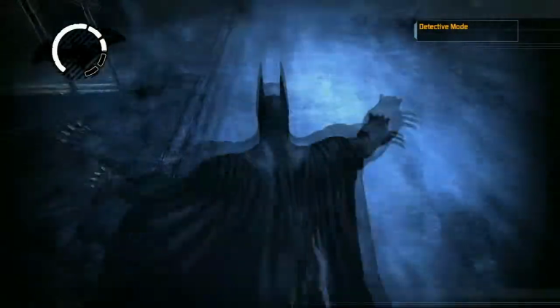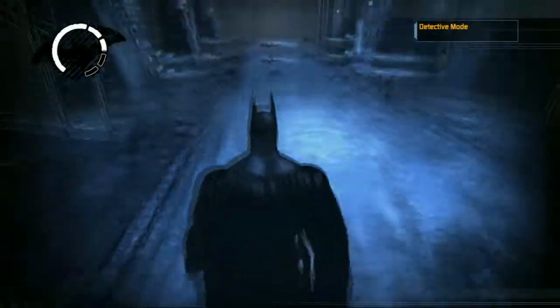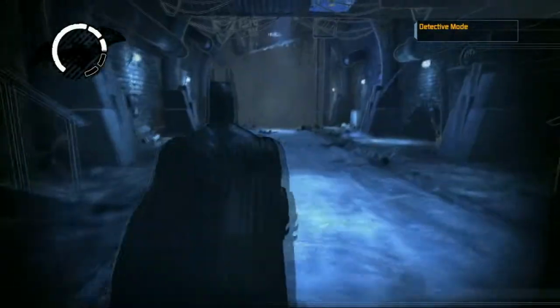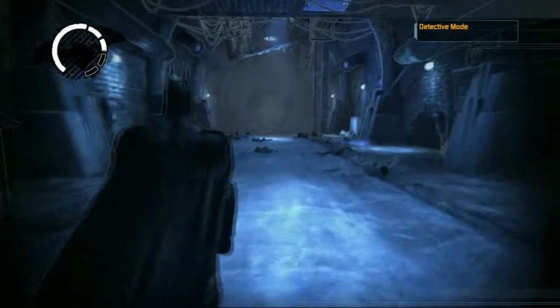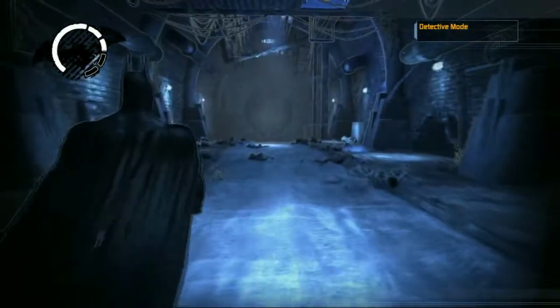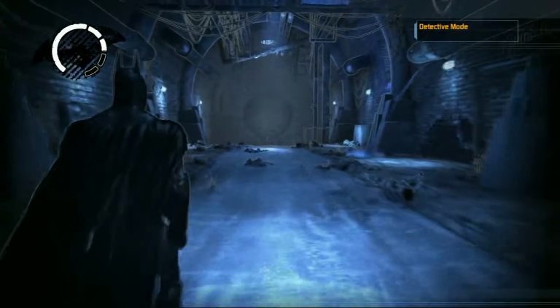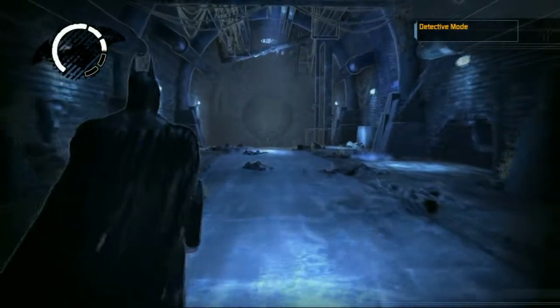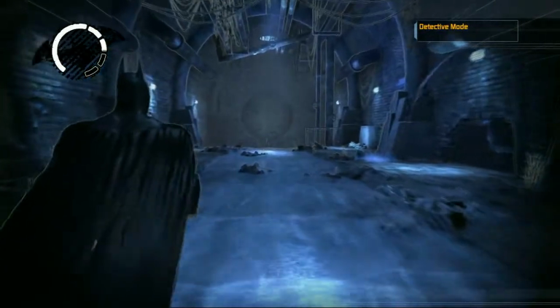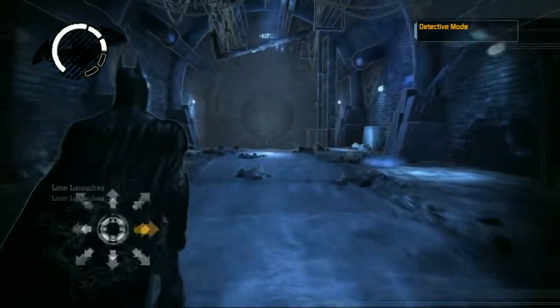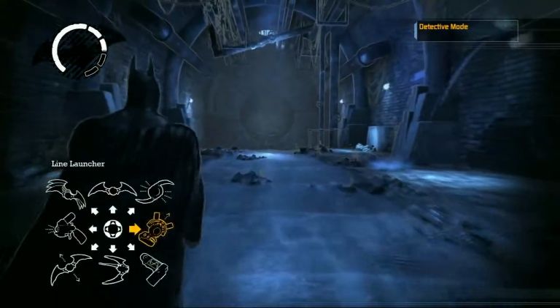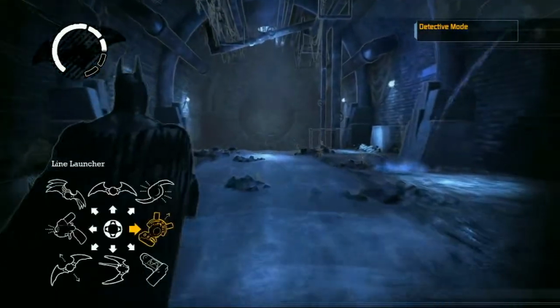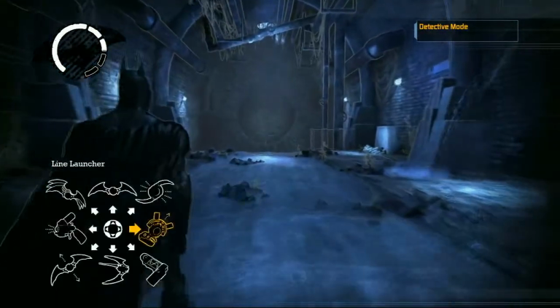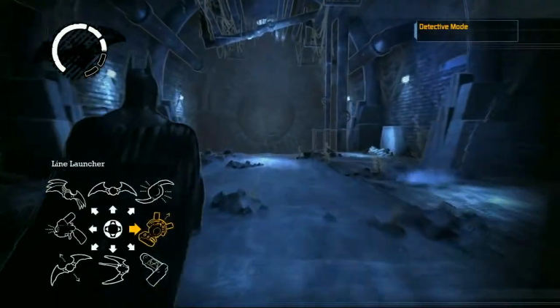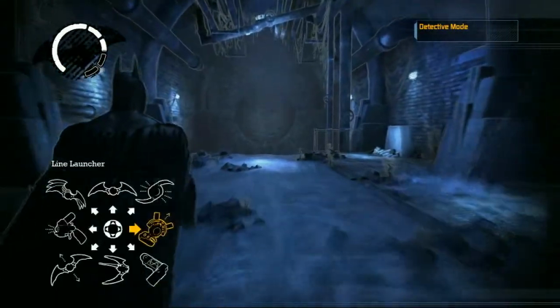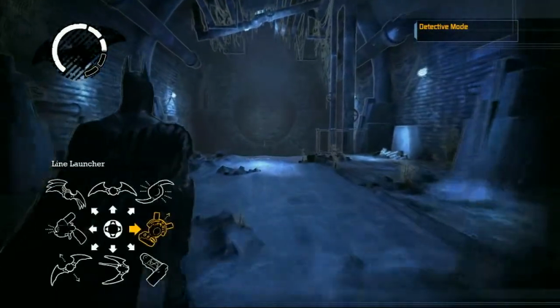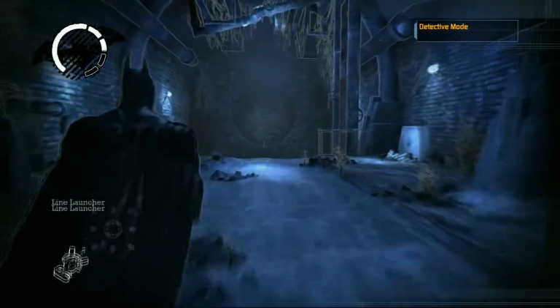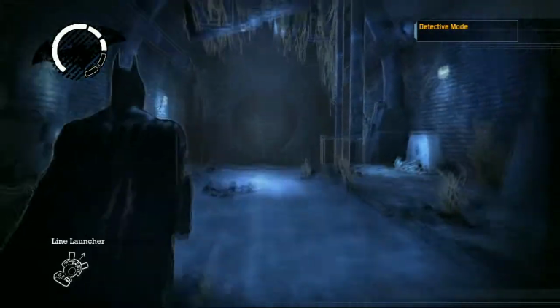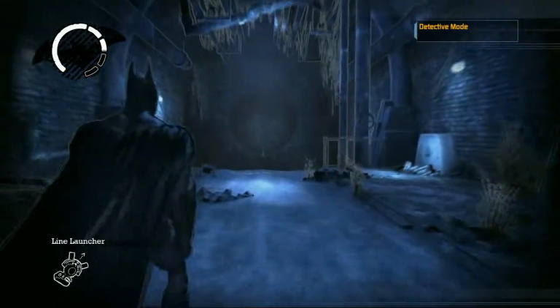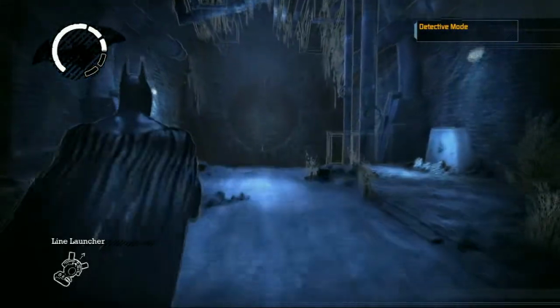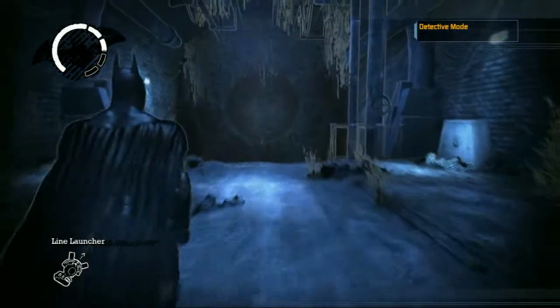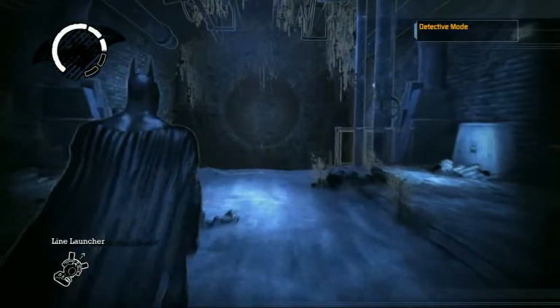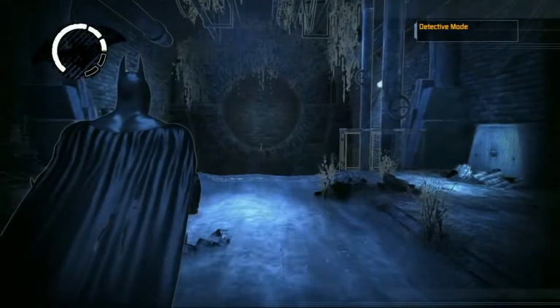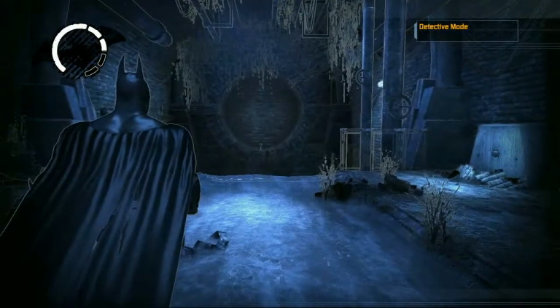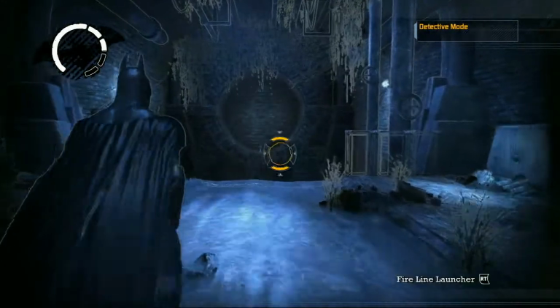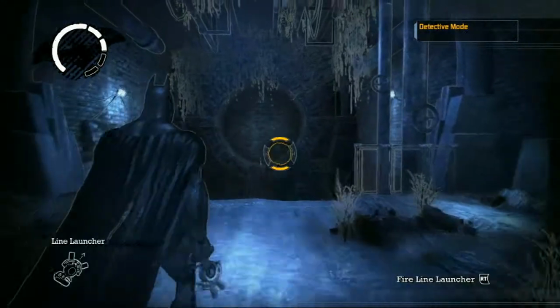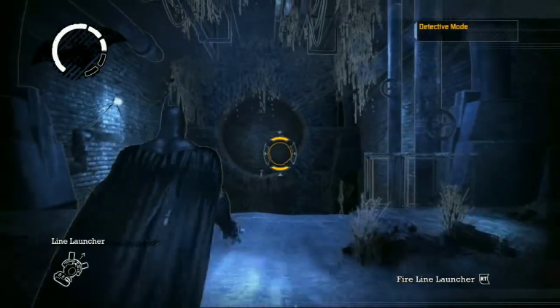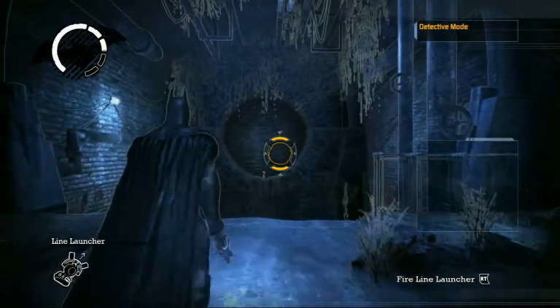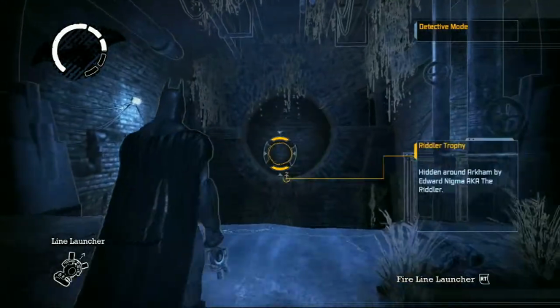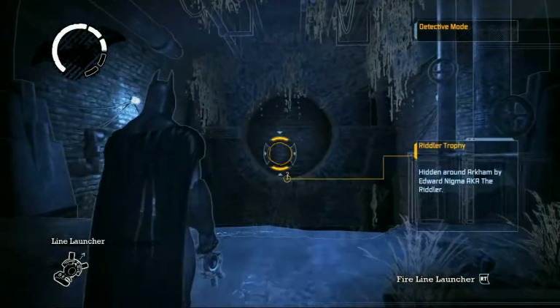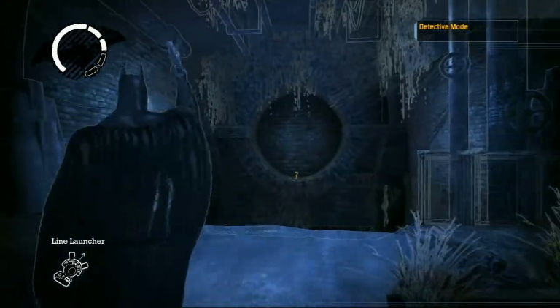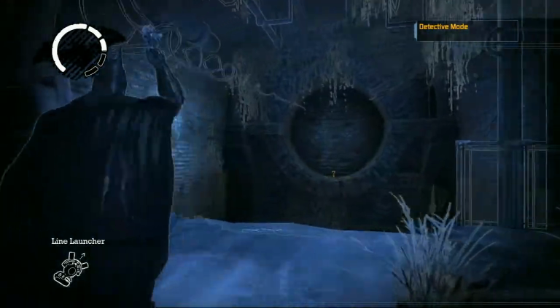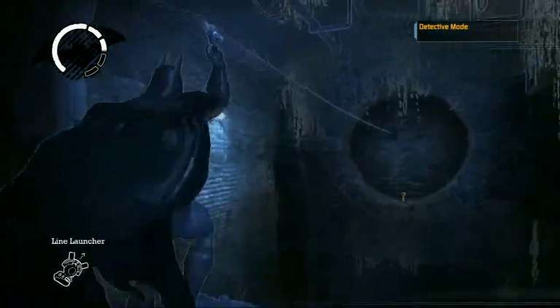Make sure you have the line launcher, then head to the far southeast end of the old sewer. Target the back wall with the launcher, then glide over to the trophy.